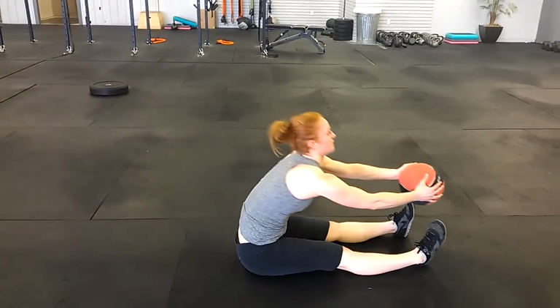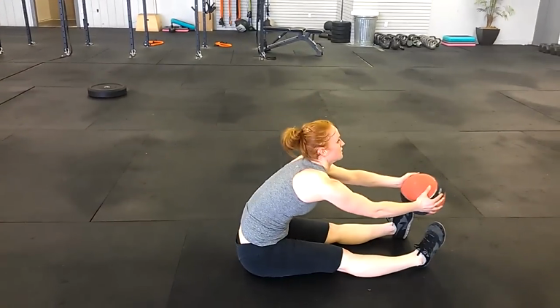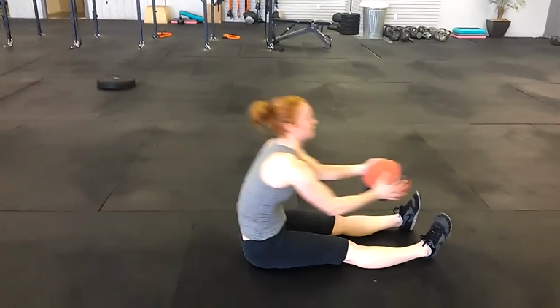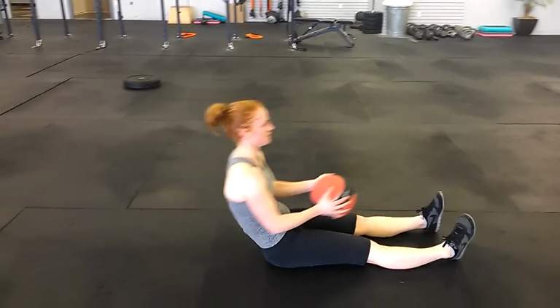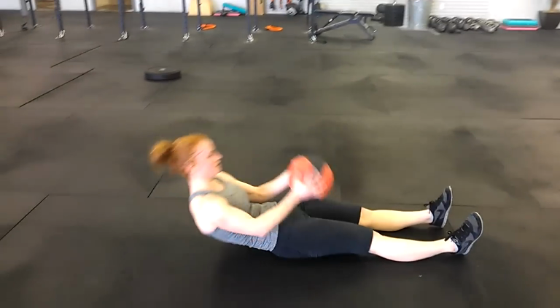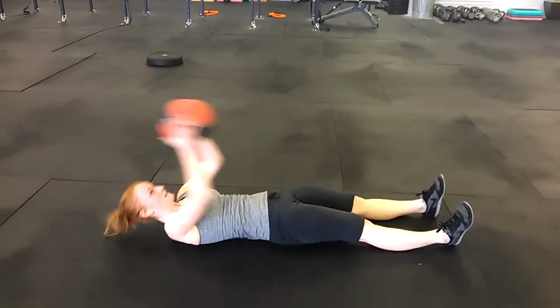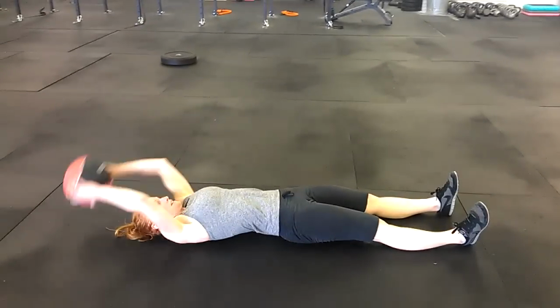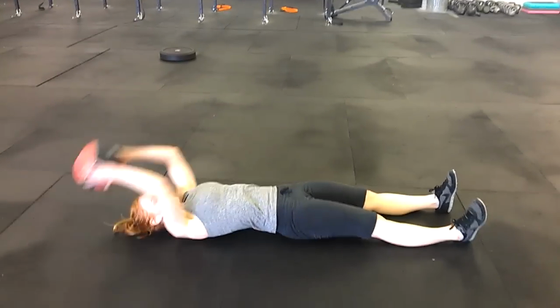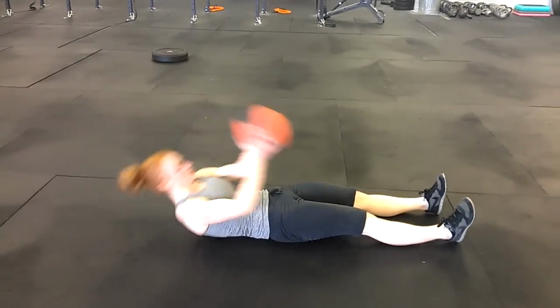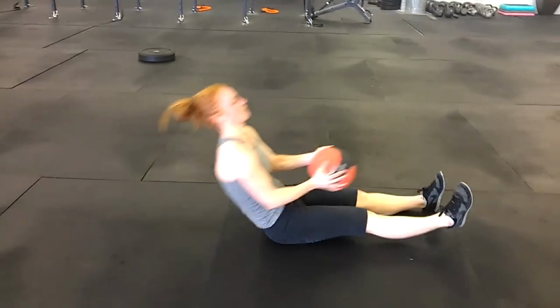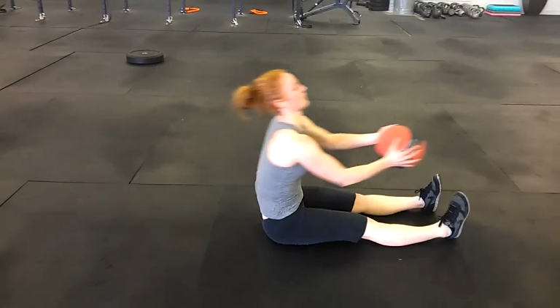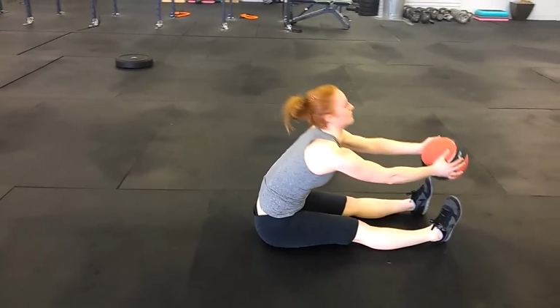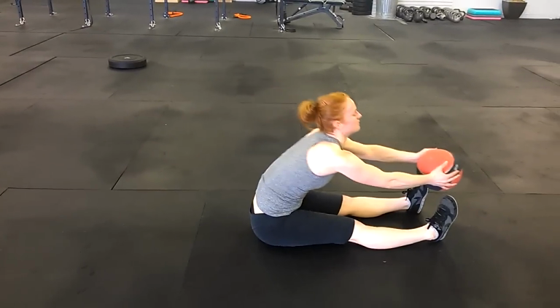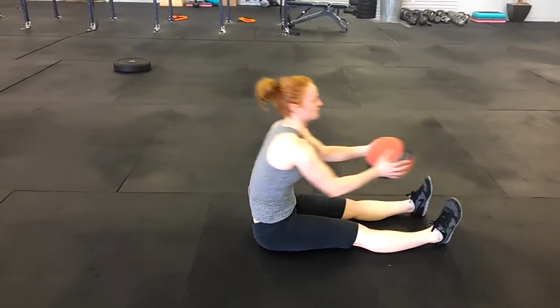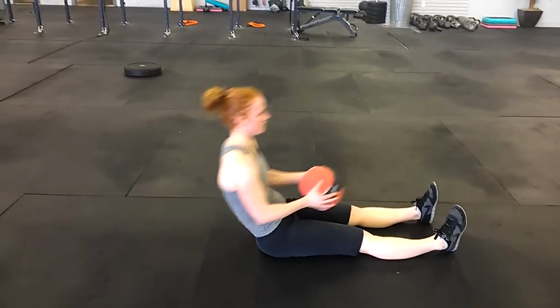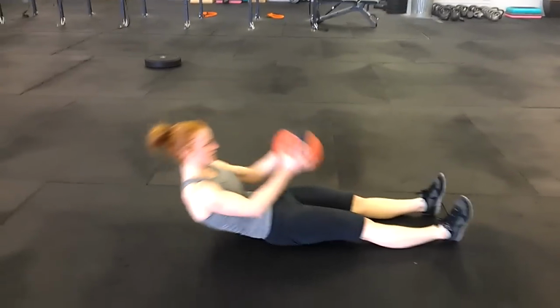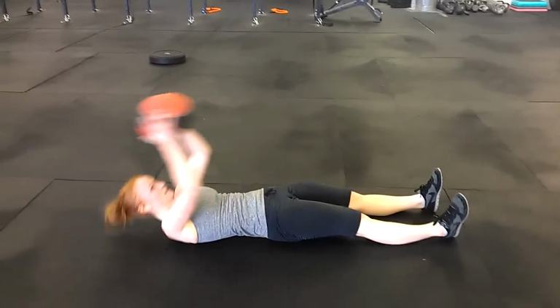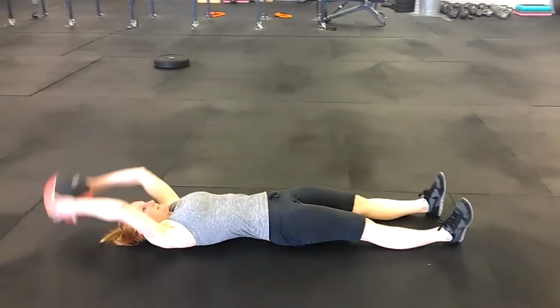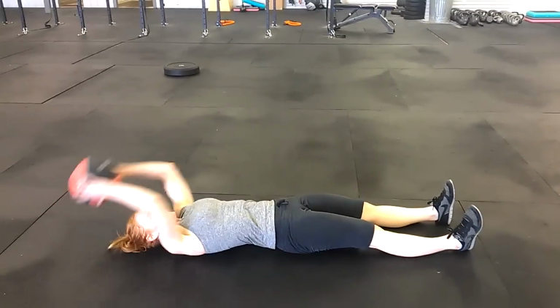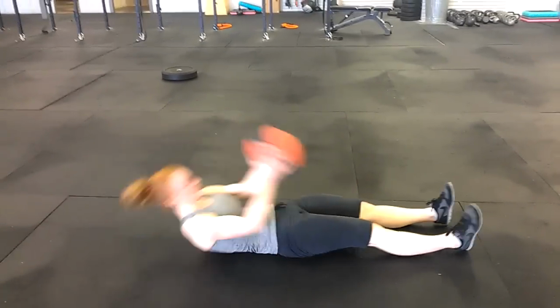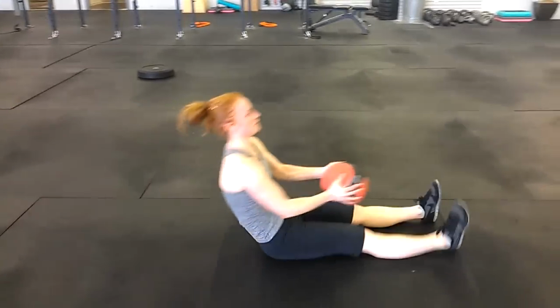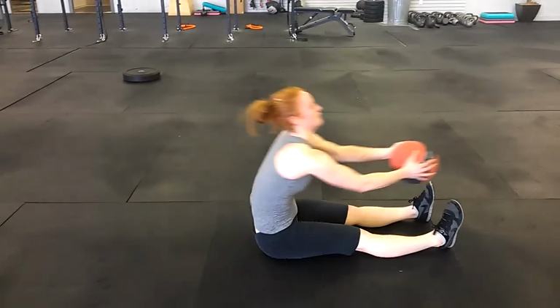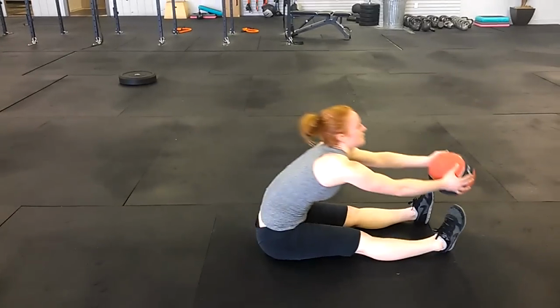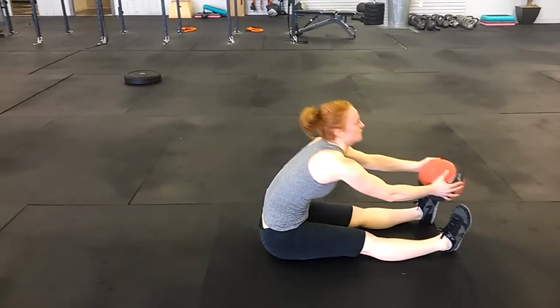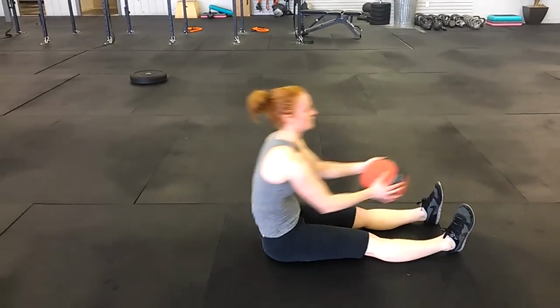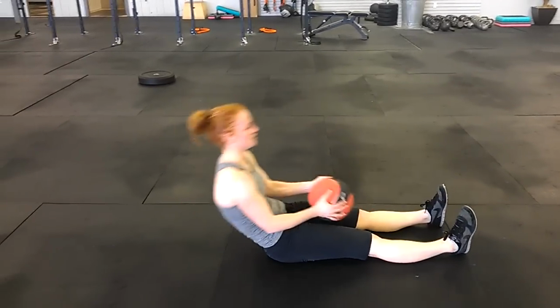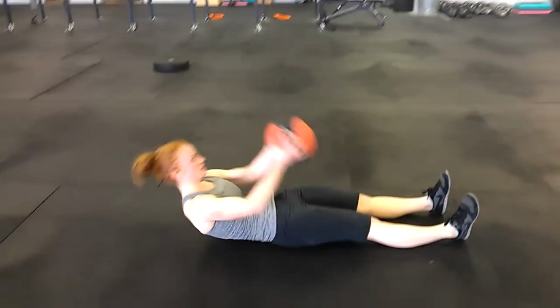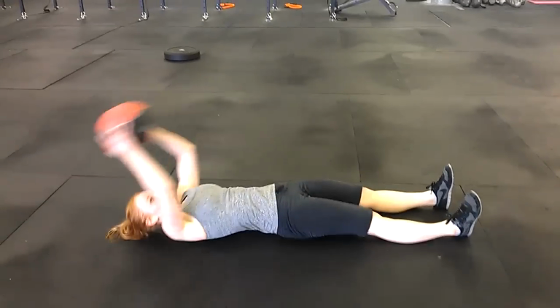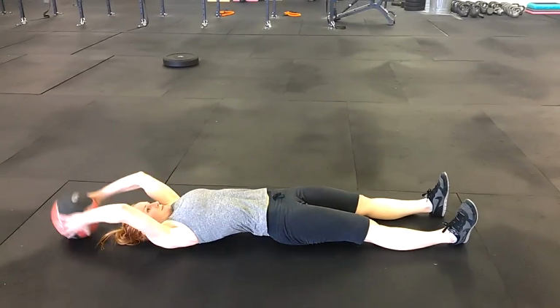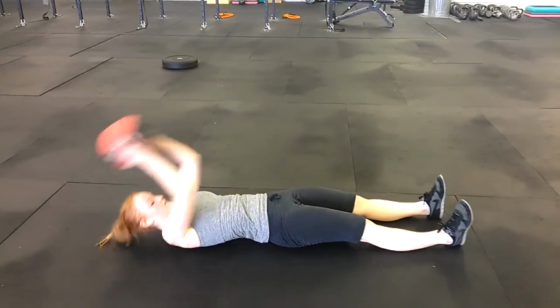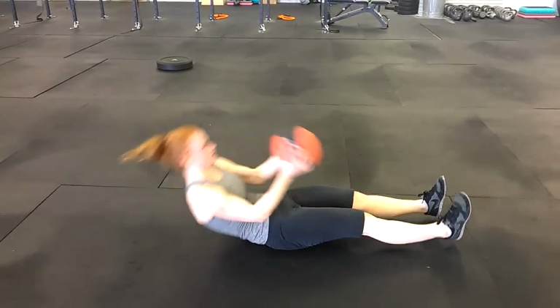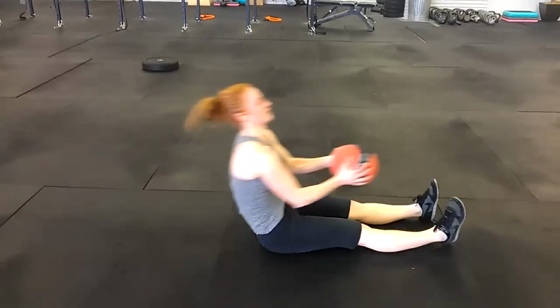So you've heard of sit and reach tests. This is kind of the same principle. You're going to take a weighted ball — Meg's got a ten pounder there.